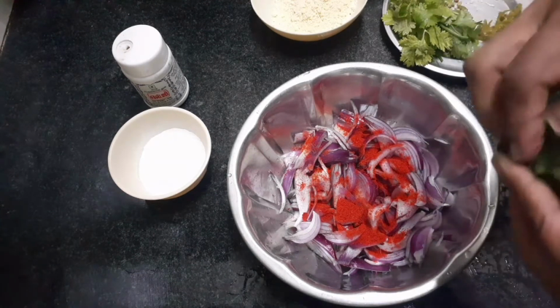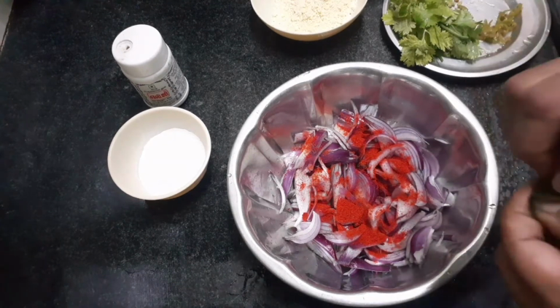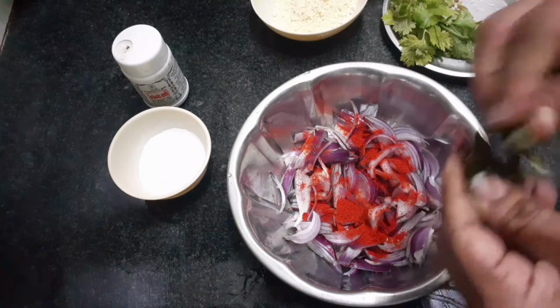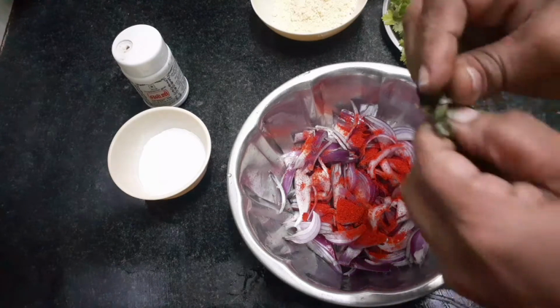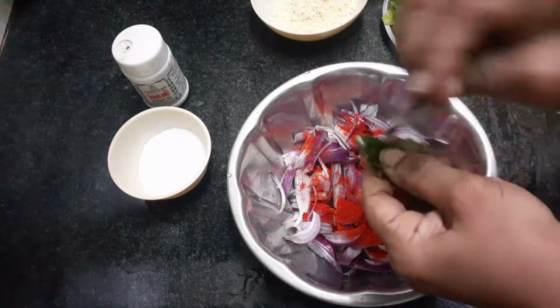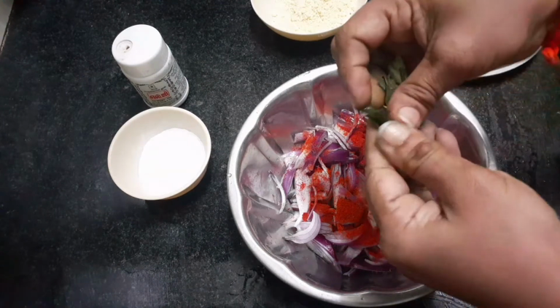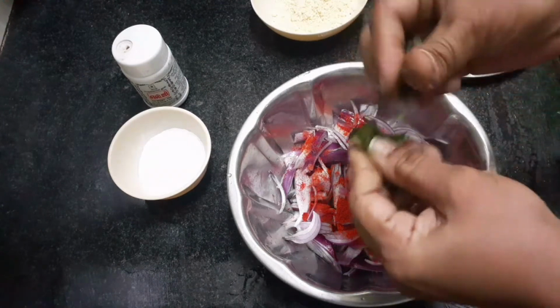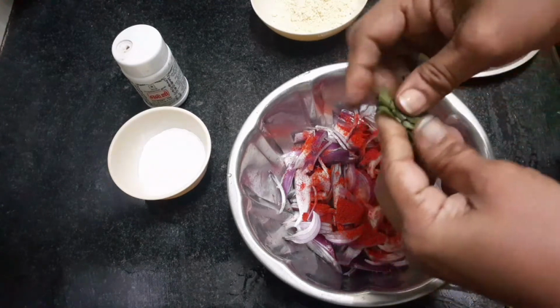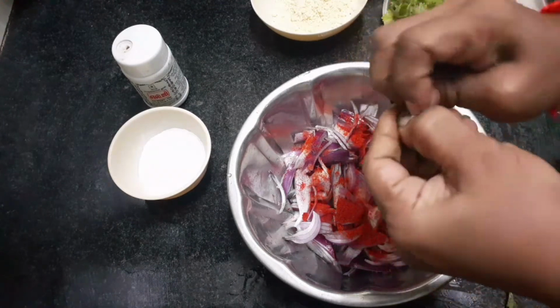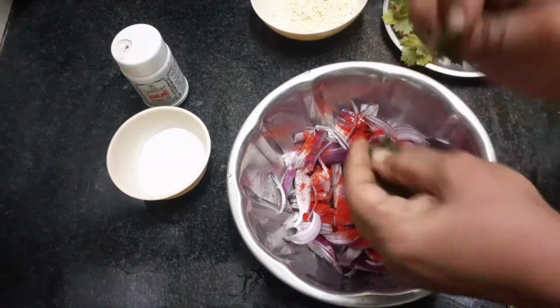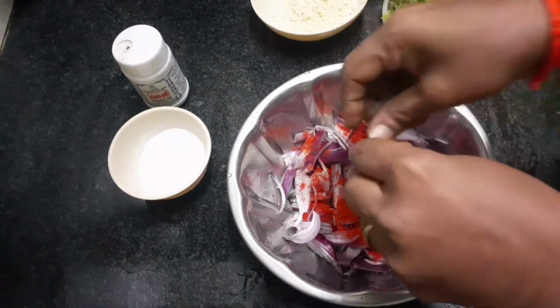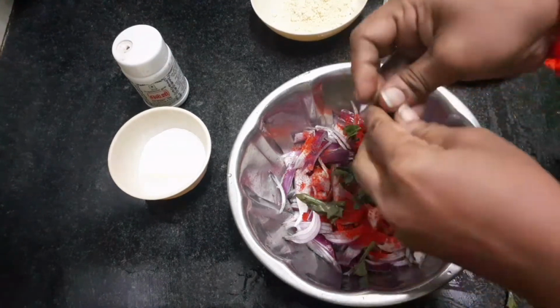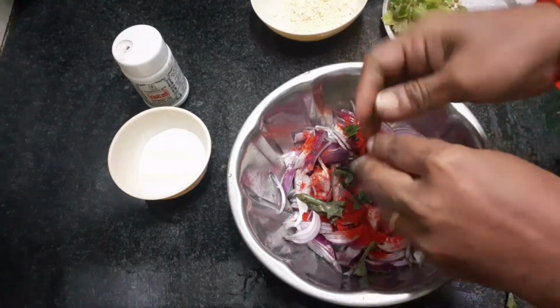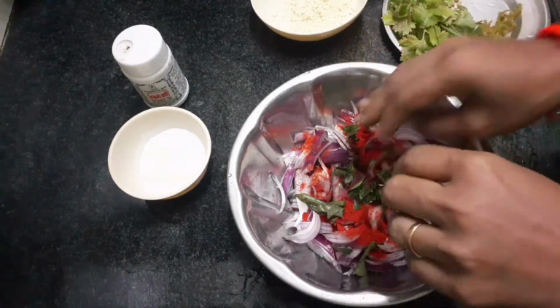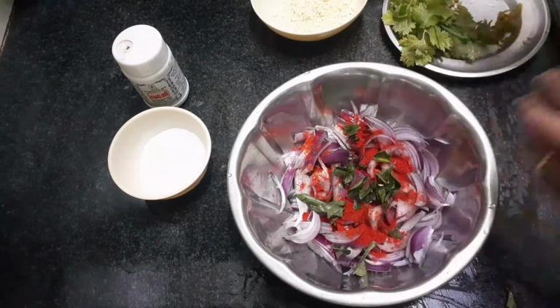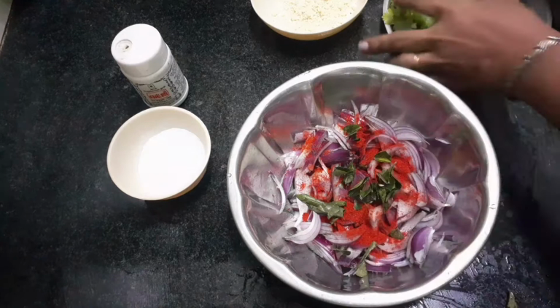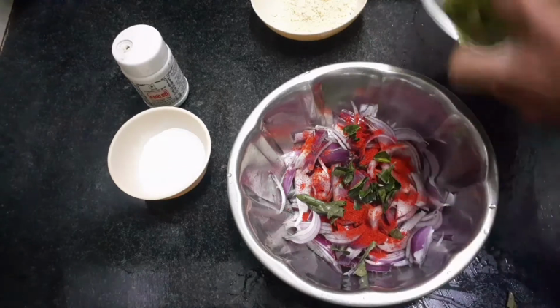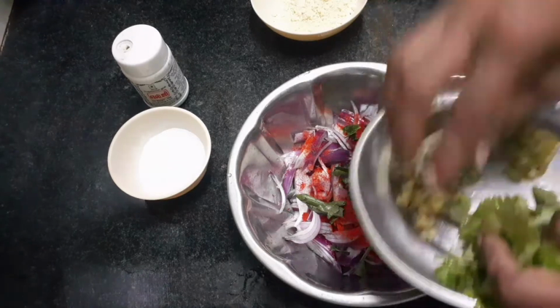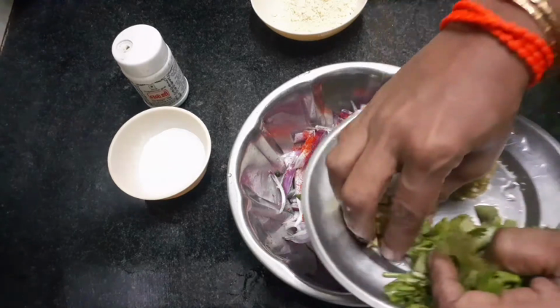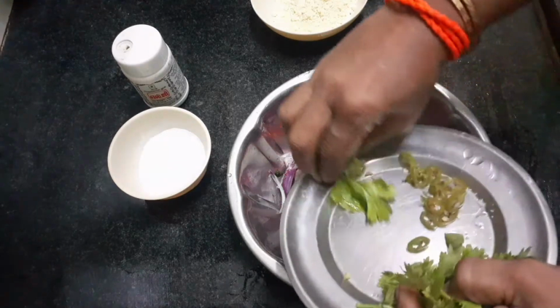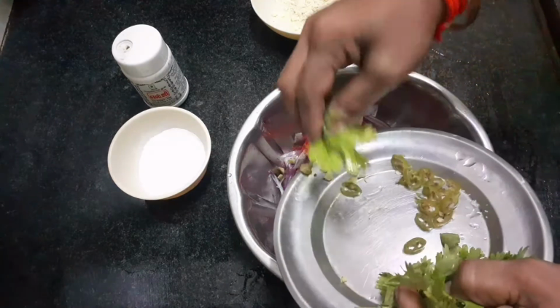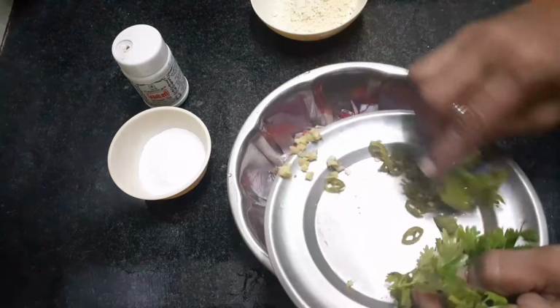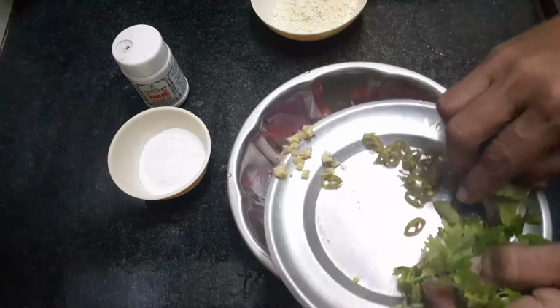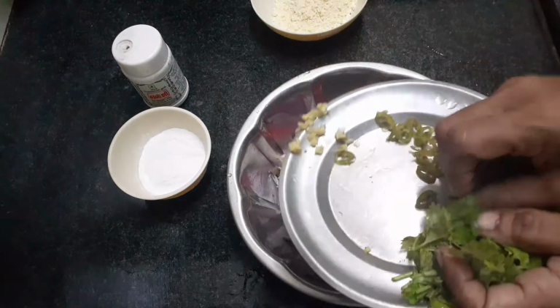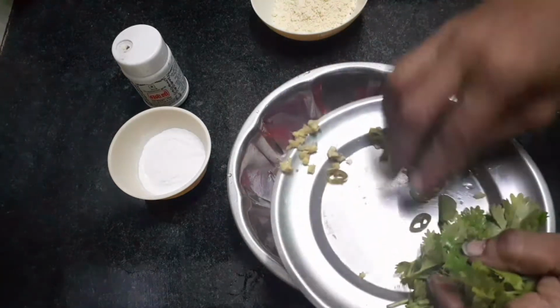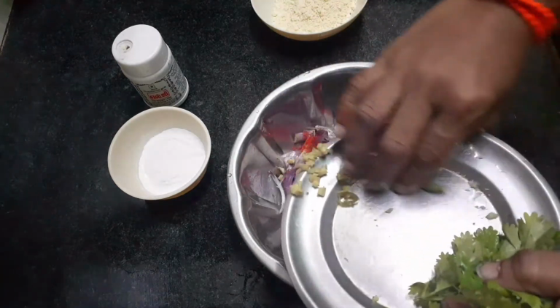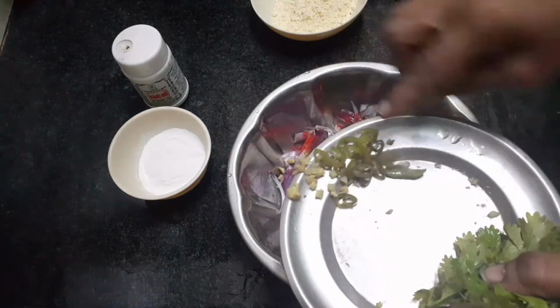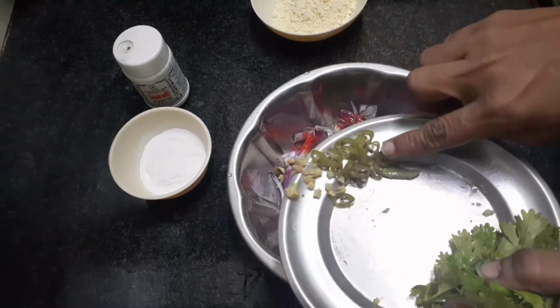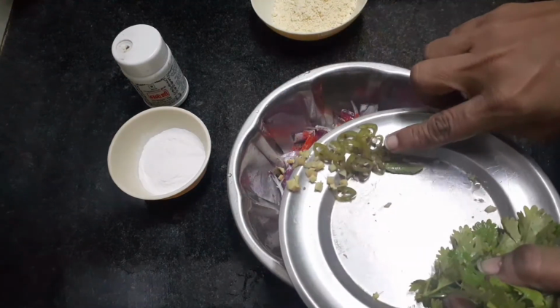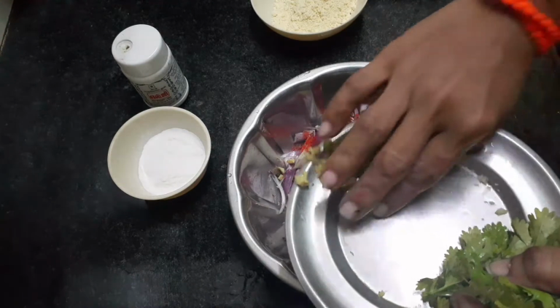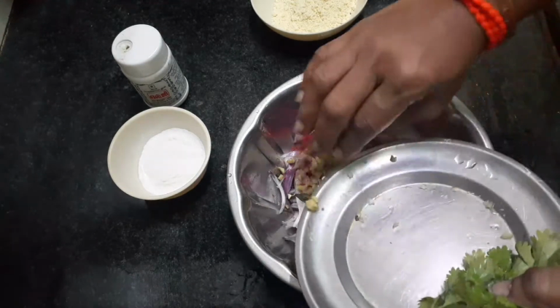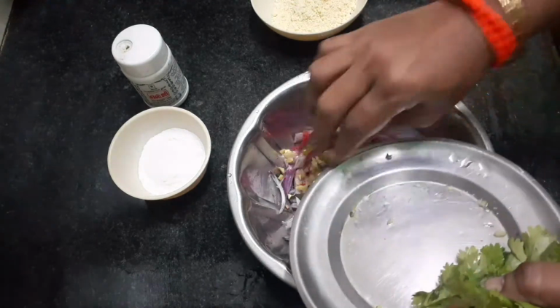When I add the mint water, you have to cook it. After you do it, you can cook it.